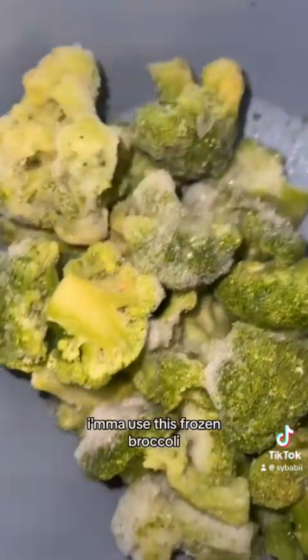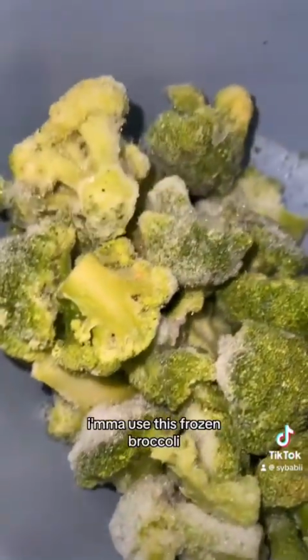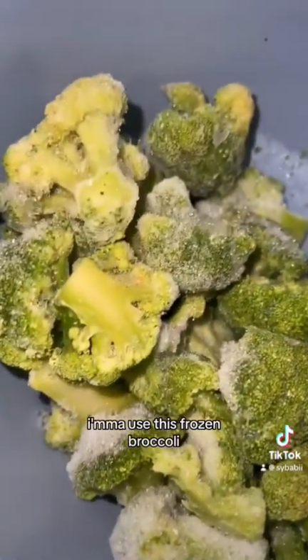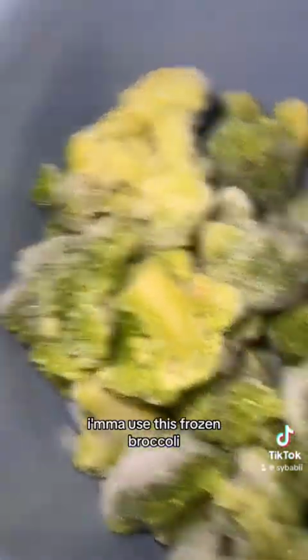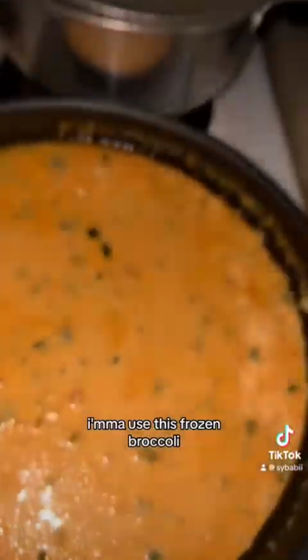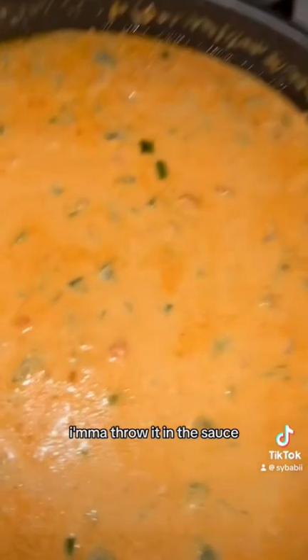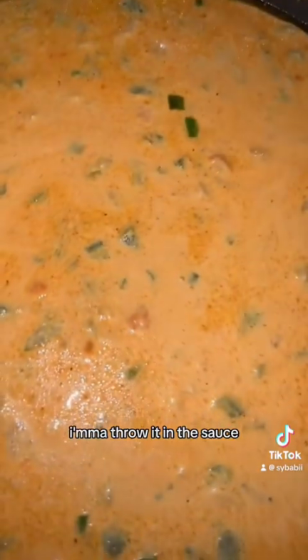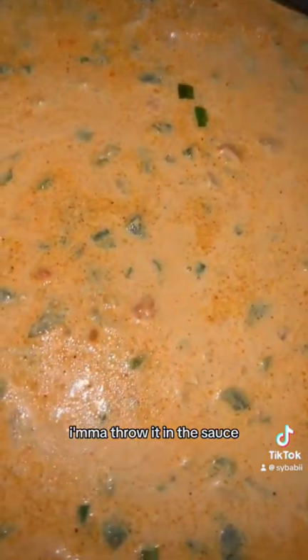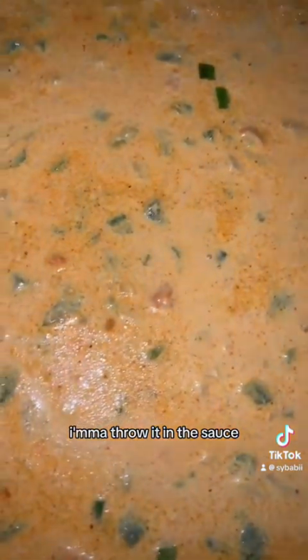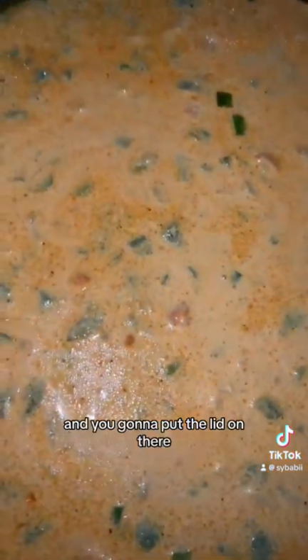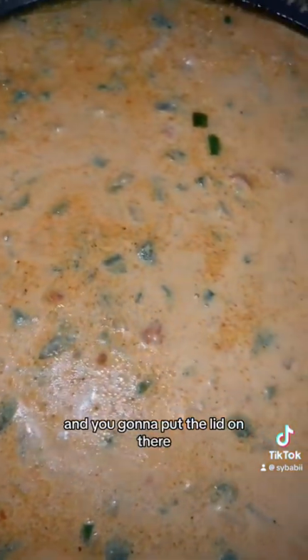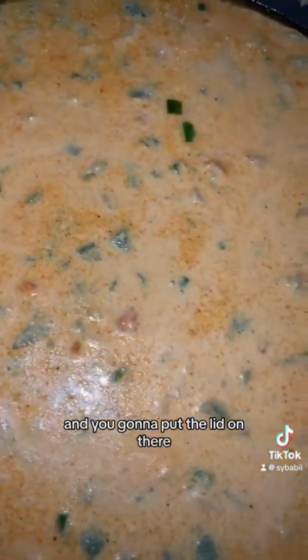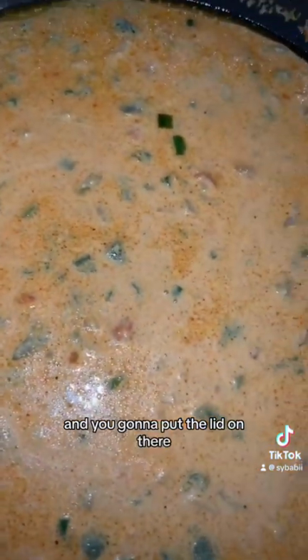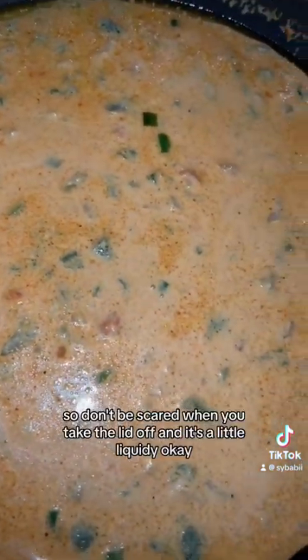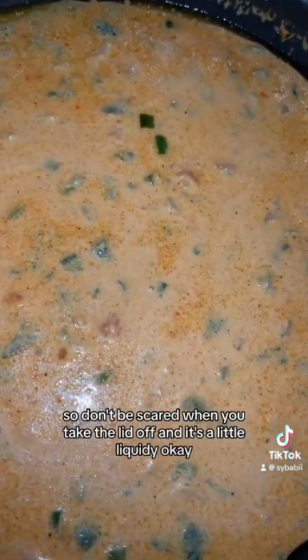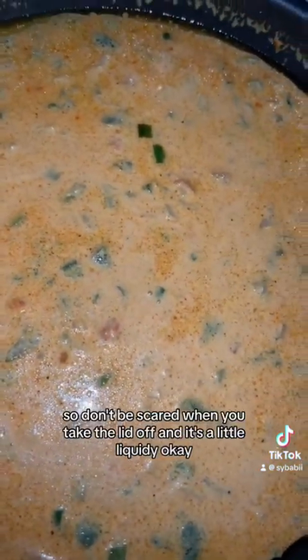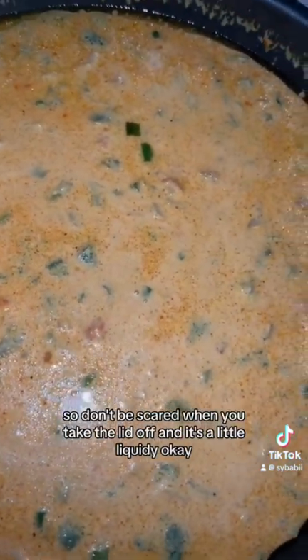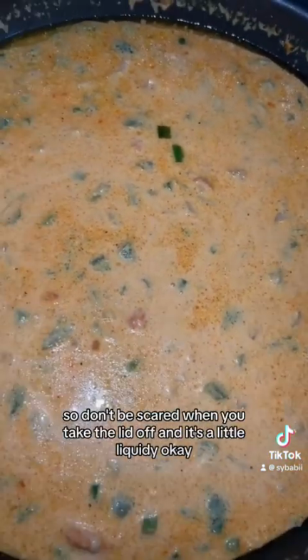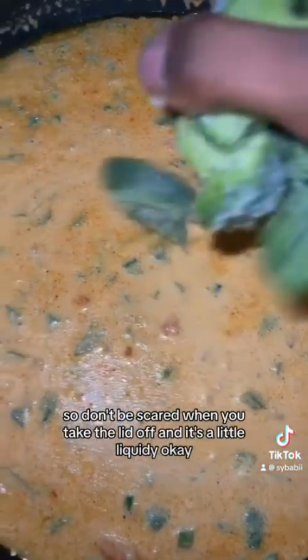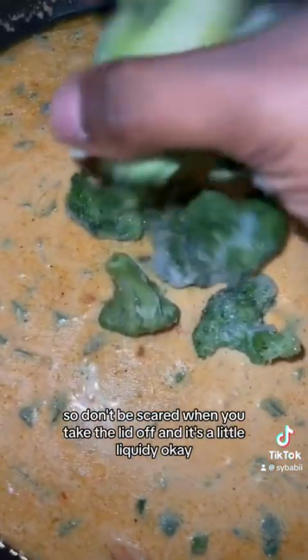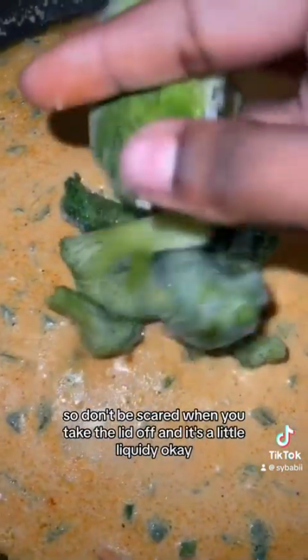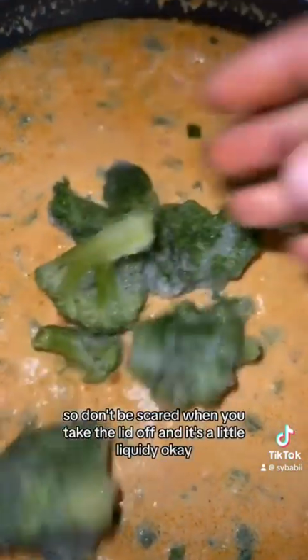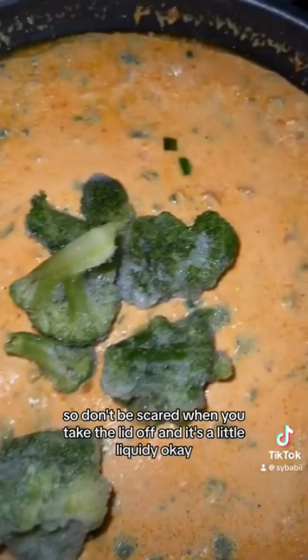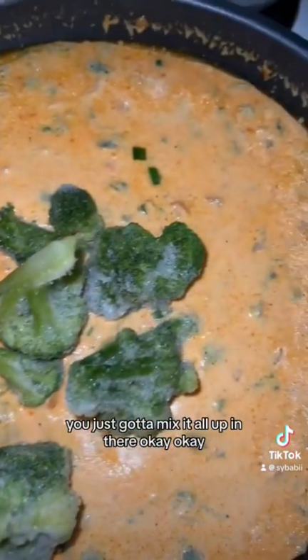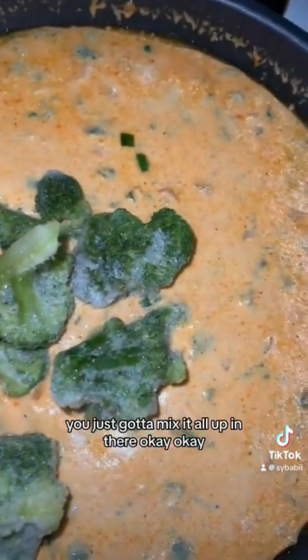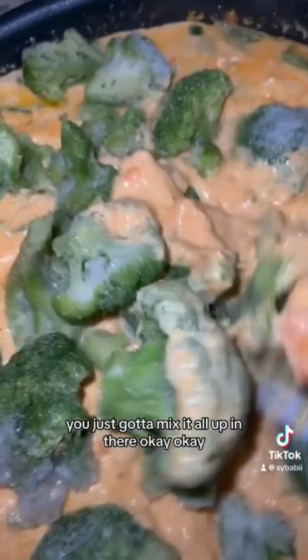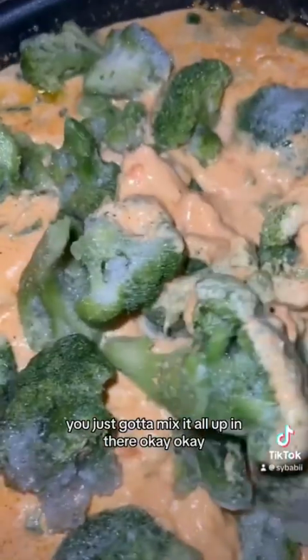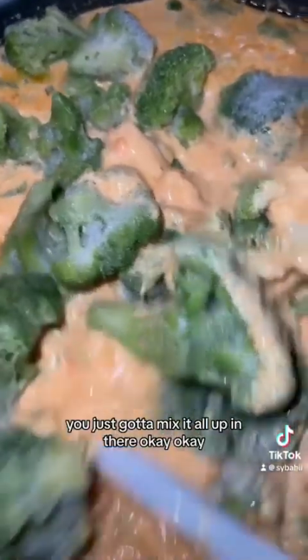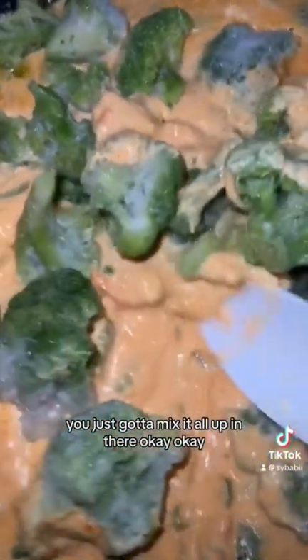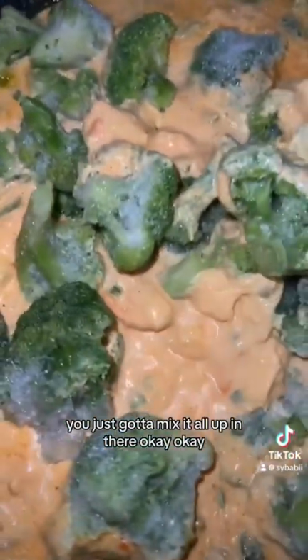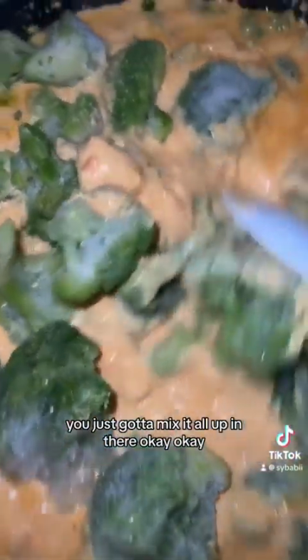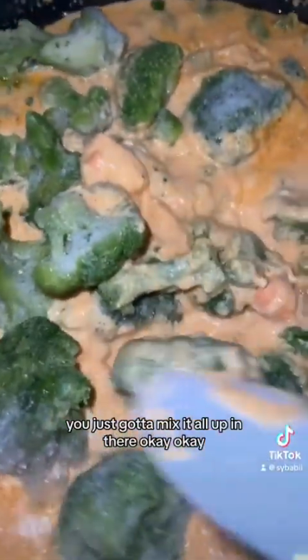I'm using frozen broccoli — throw it in the sauce and put the lid on. Don't be scared when you take the lid off and it's a little liquidy. You just got to mix it all up in there.